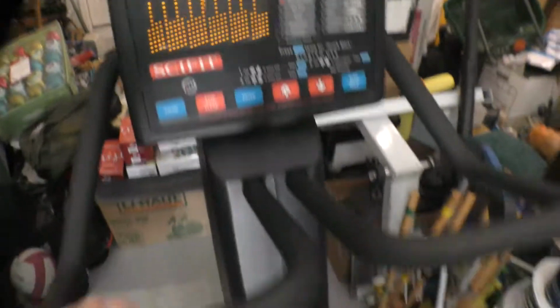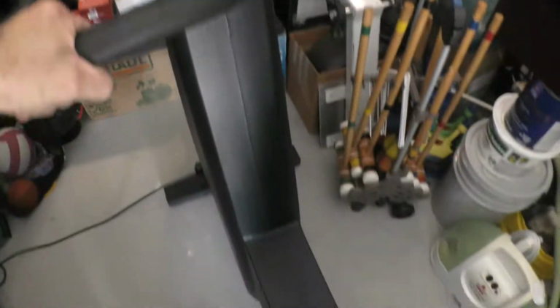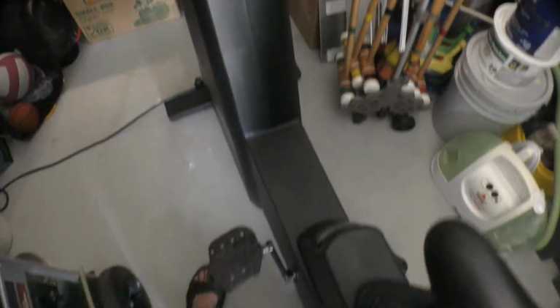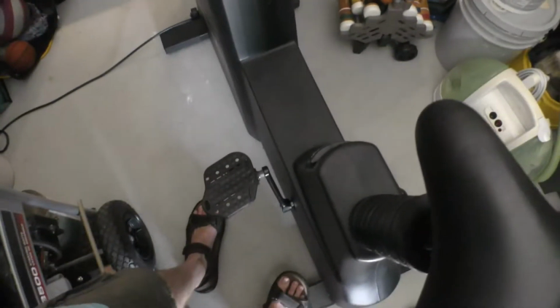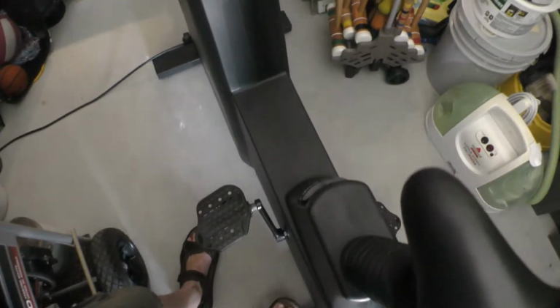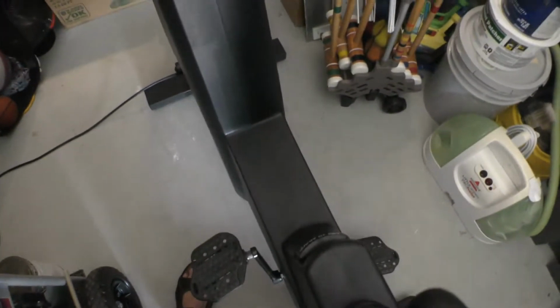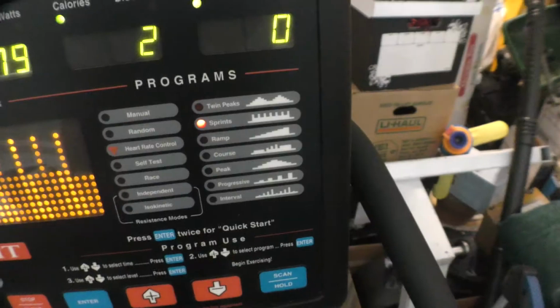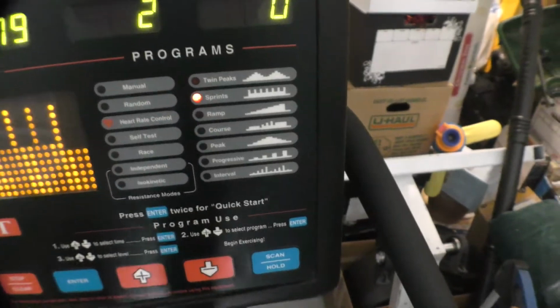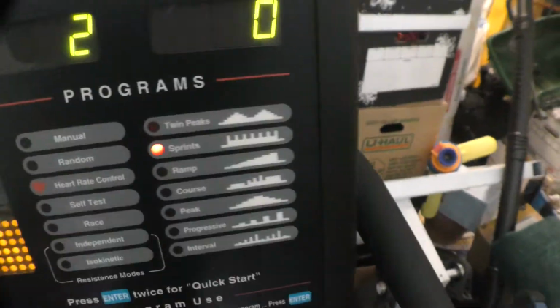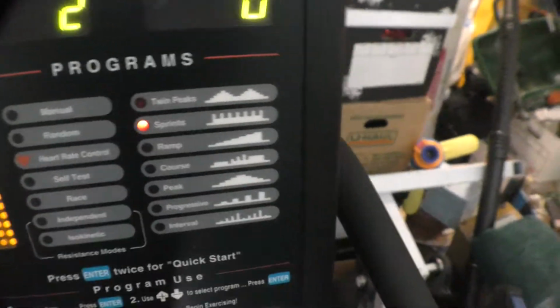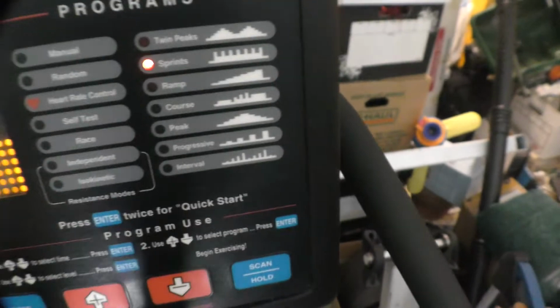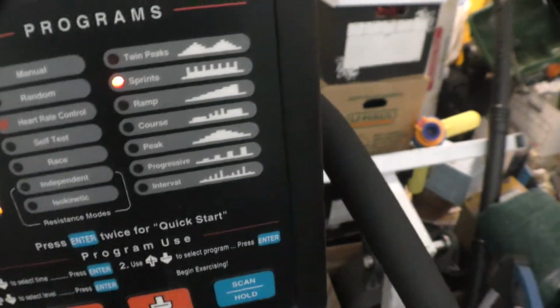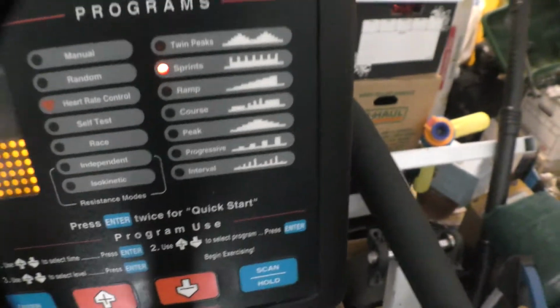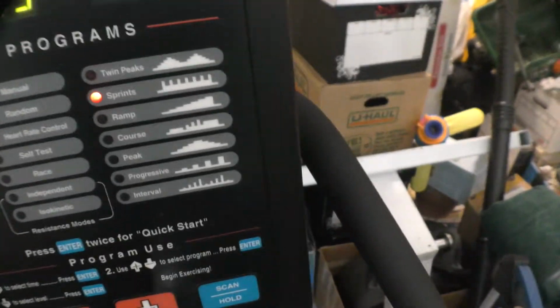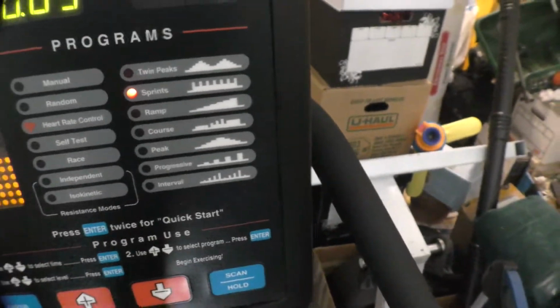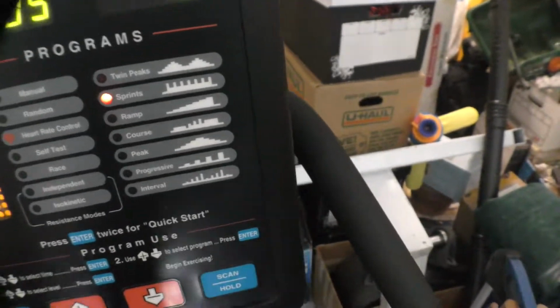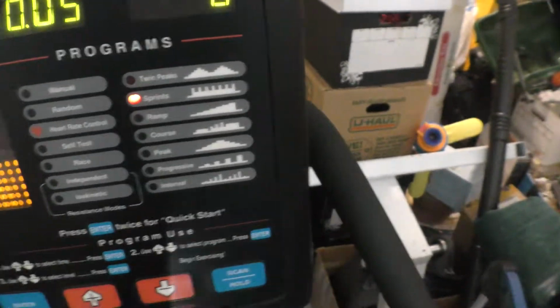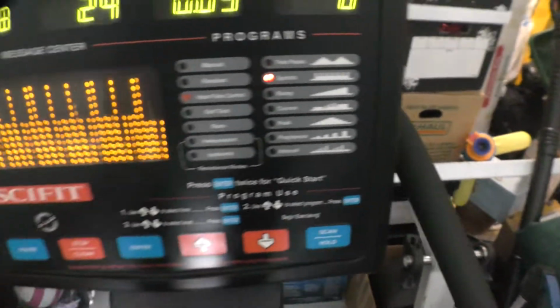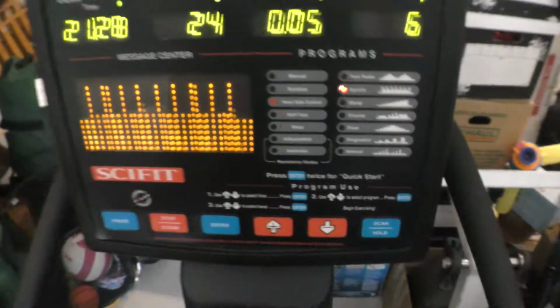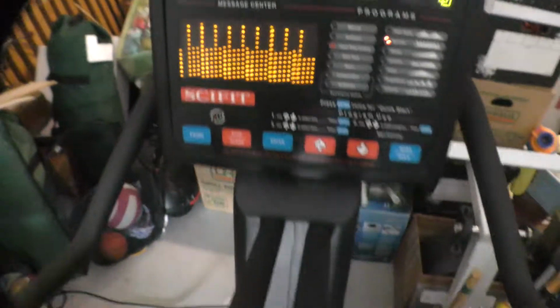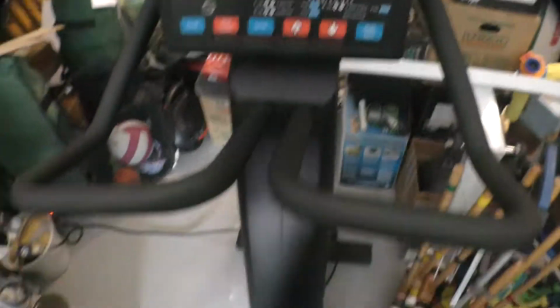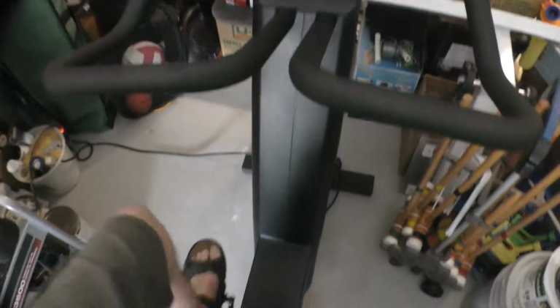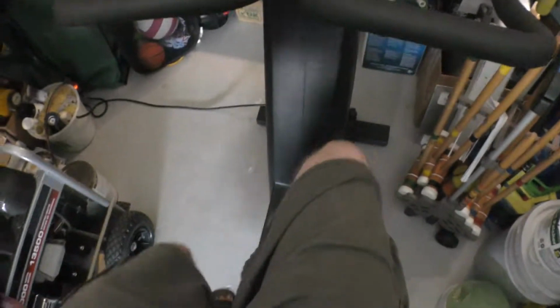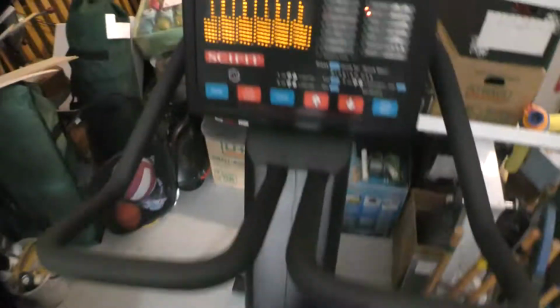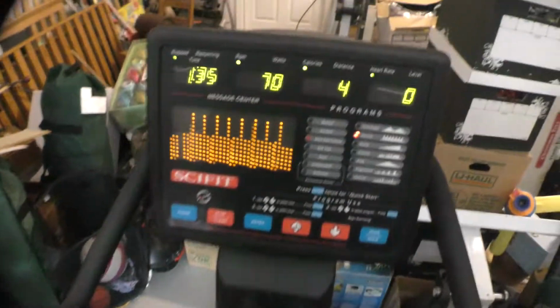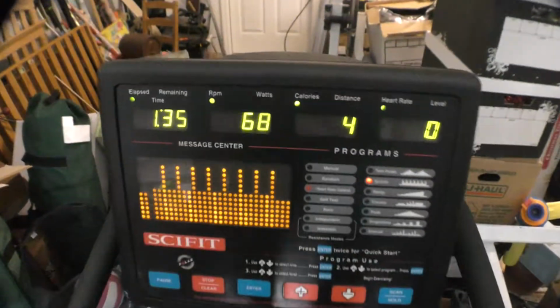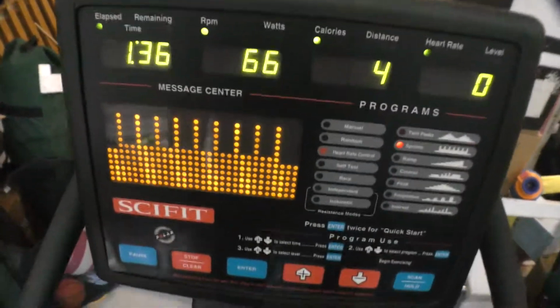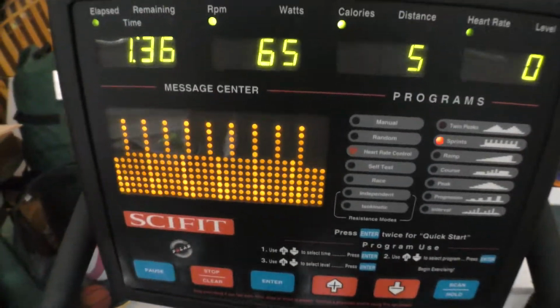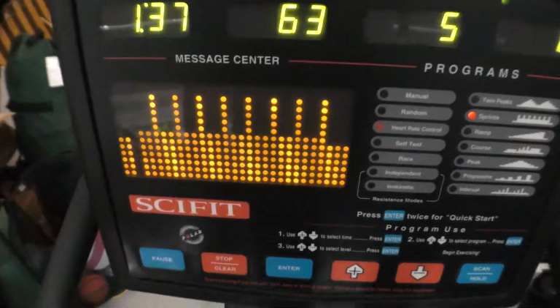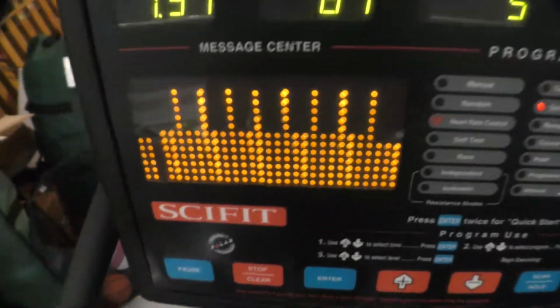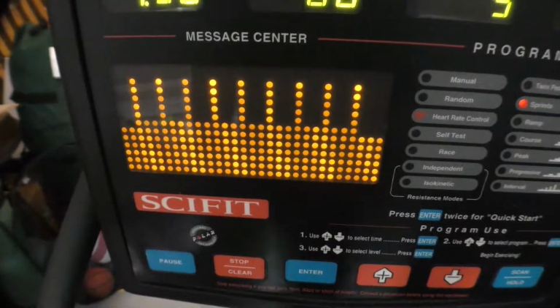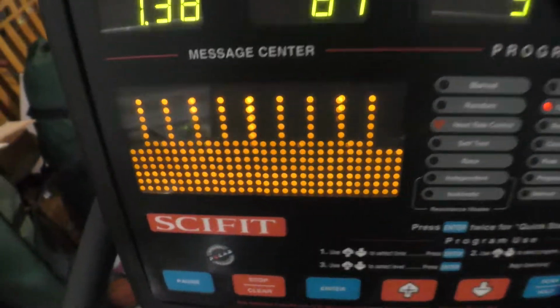Let me get on it and I'll run it for you. So, it shows you what mode you're on — which is the sprints, it's called. Oh wow, okay — it just went to that level.